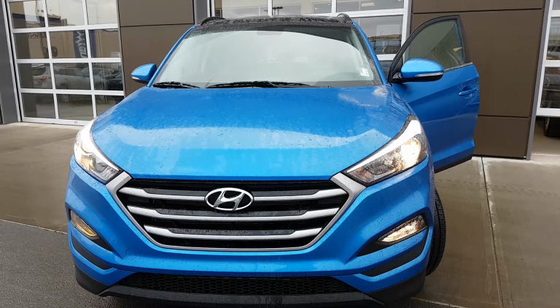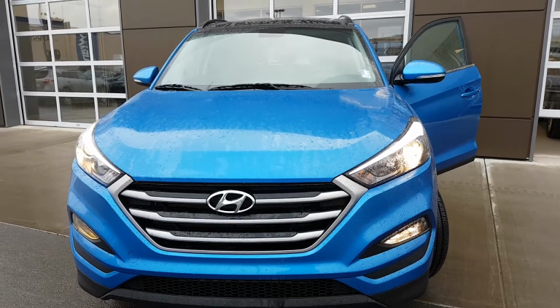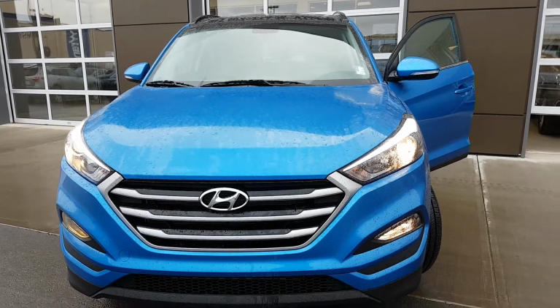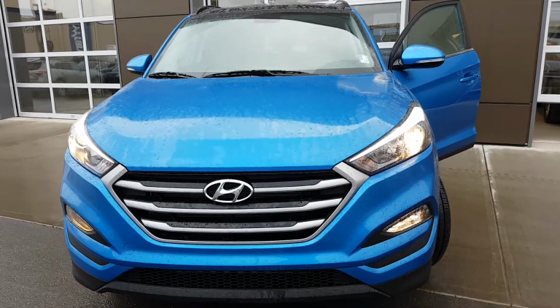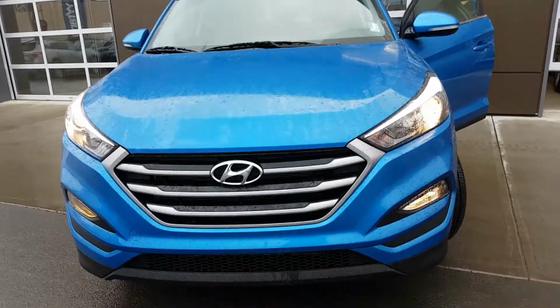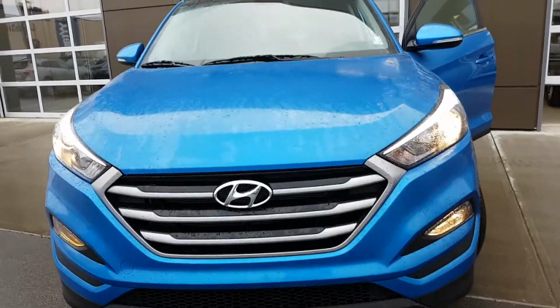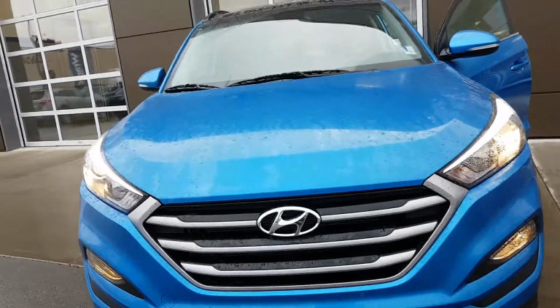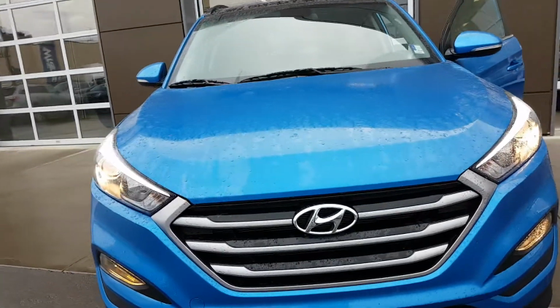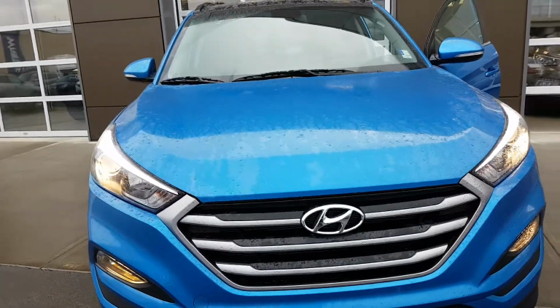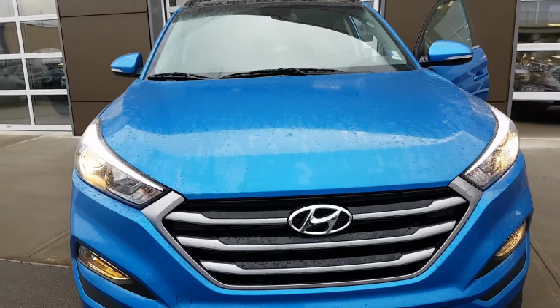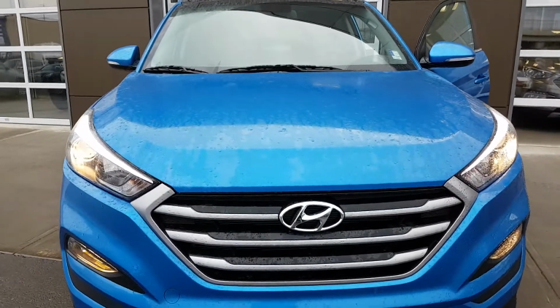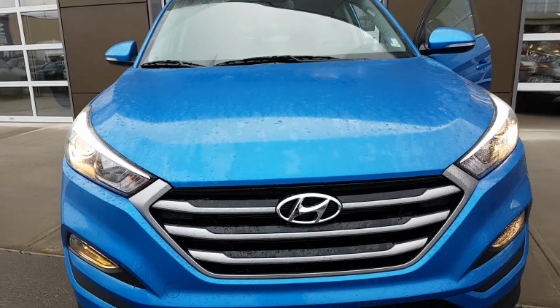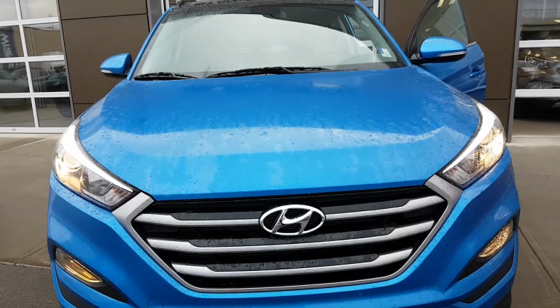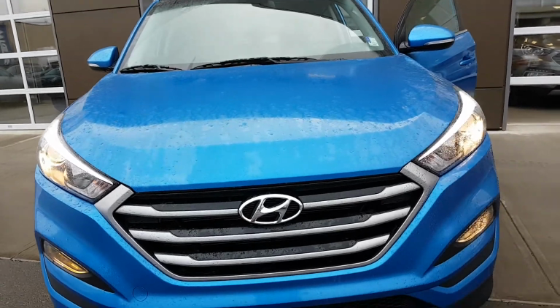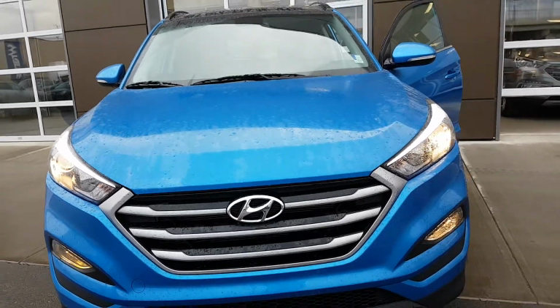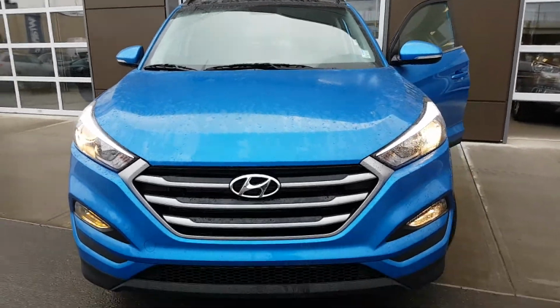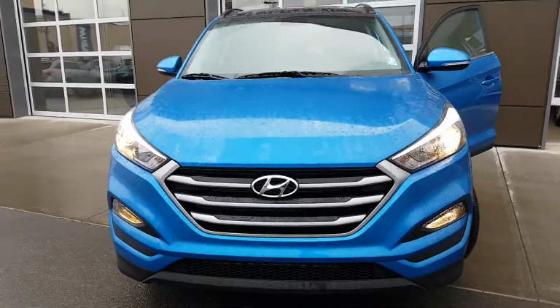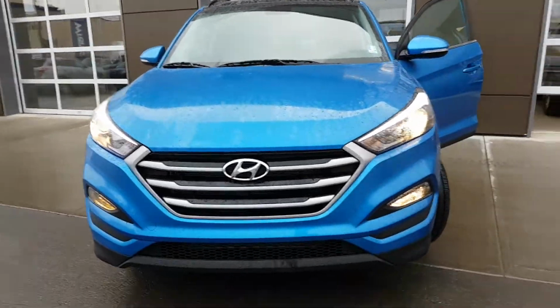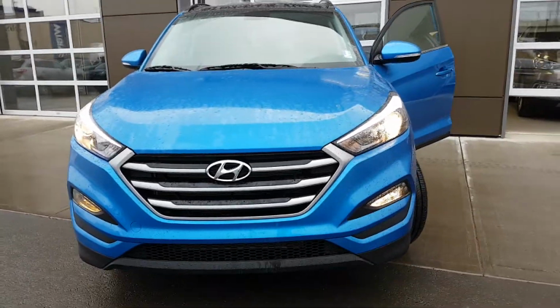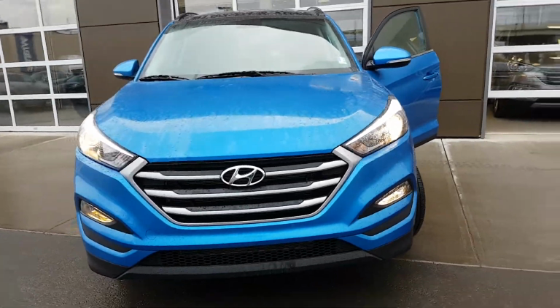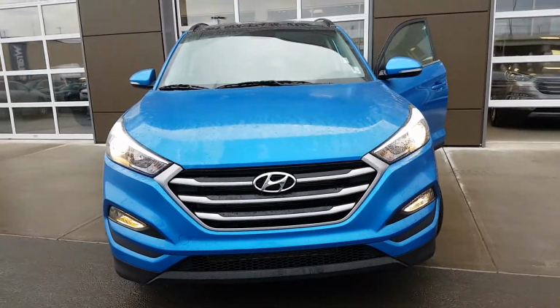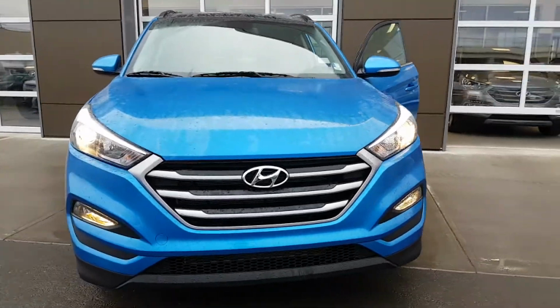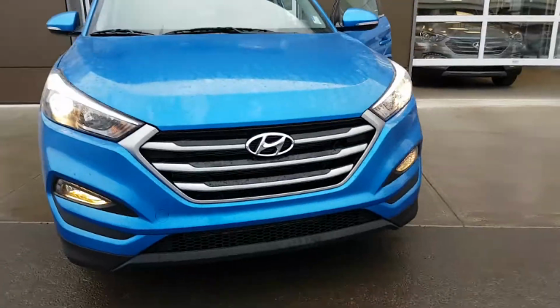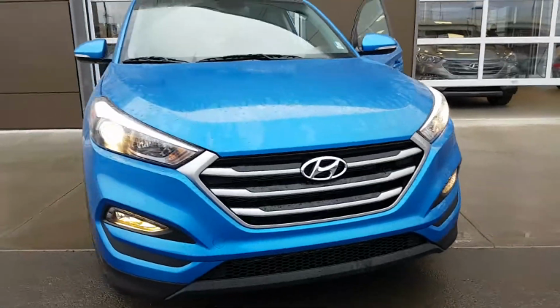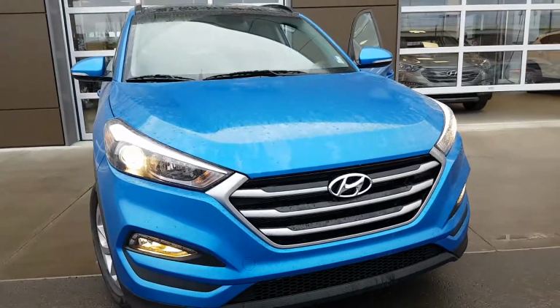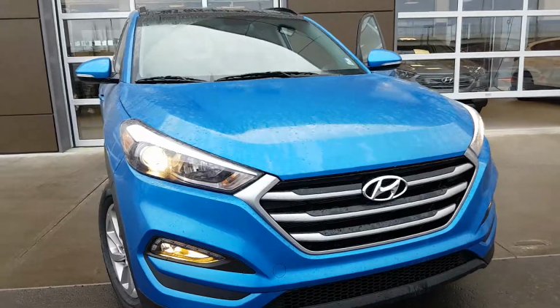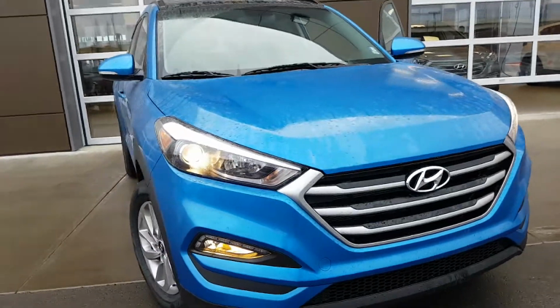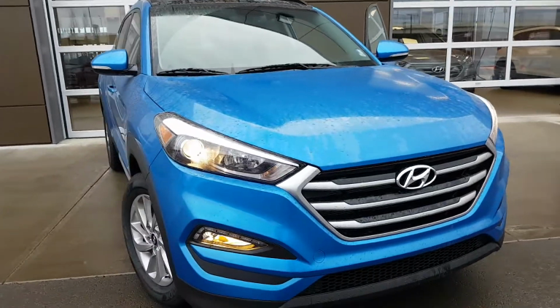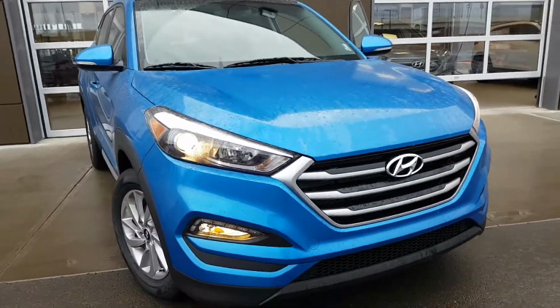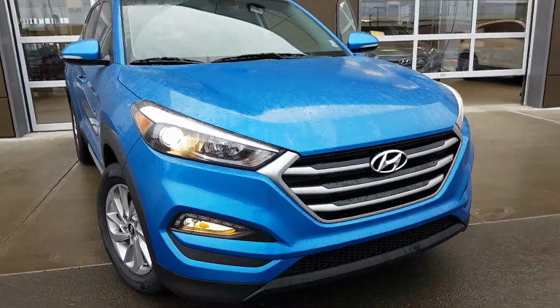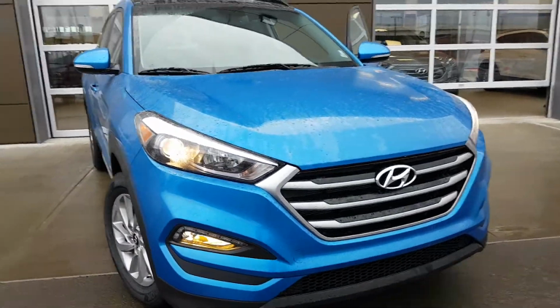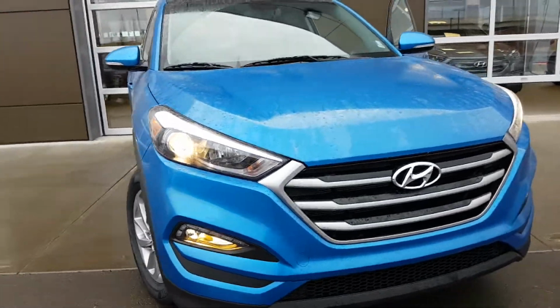Good morning from River City Hyundai, my name is Adam. Today we have a 2017 Hyundai Tucson luxury edition. Thank you for joining us for this walk-around — as you can see, it has a beautiful front end.